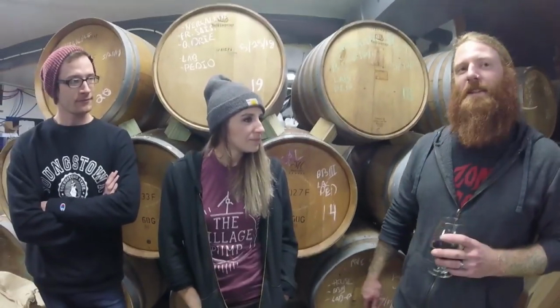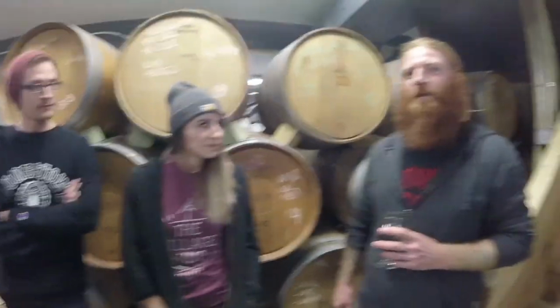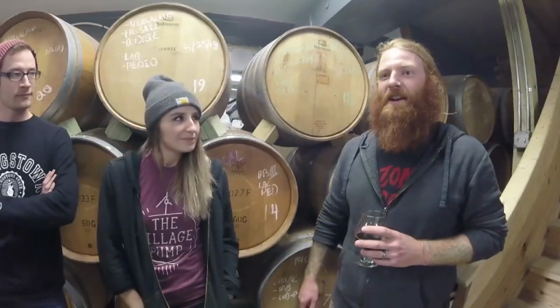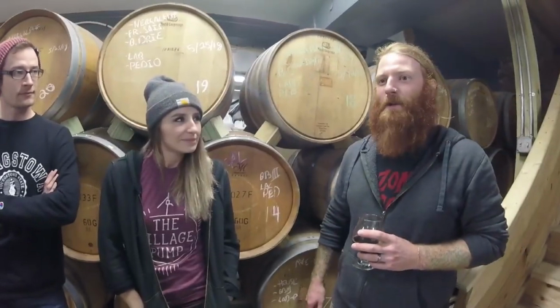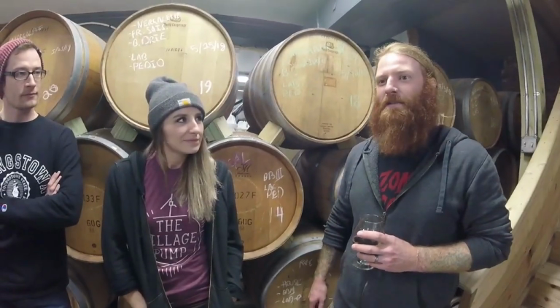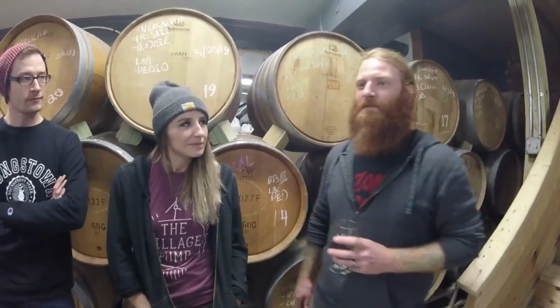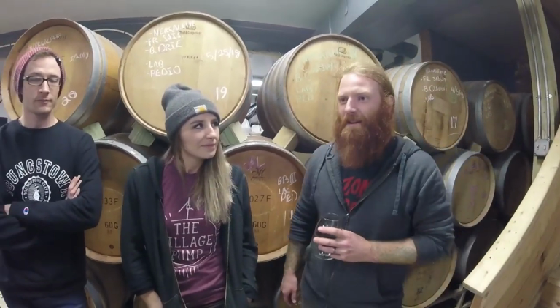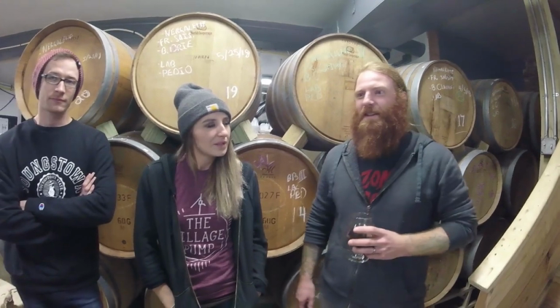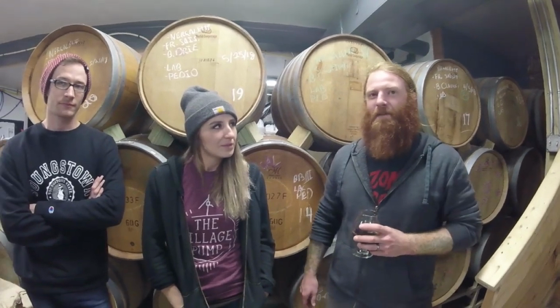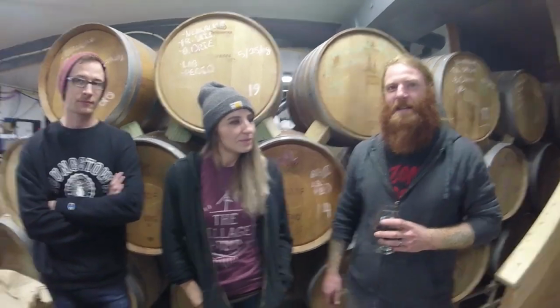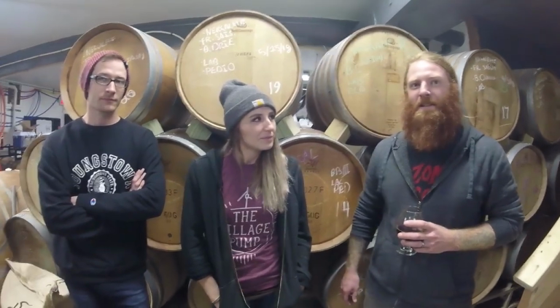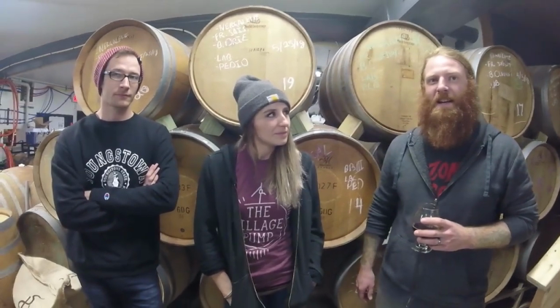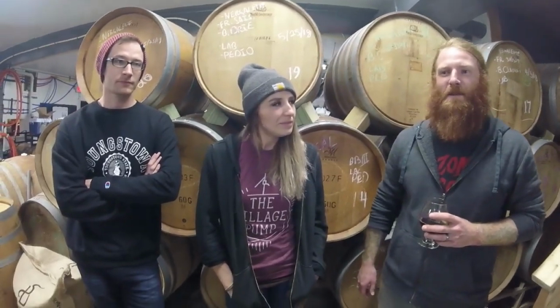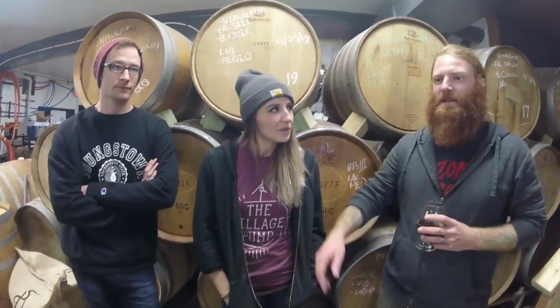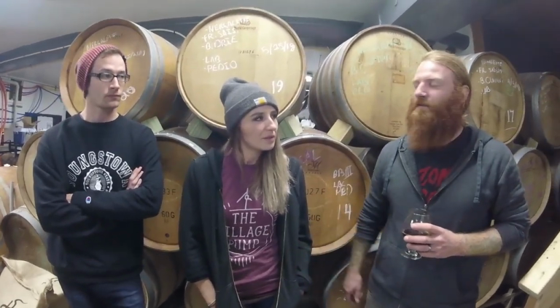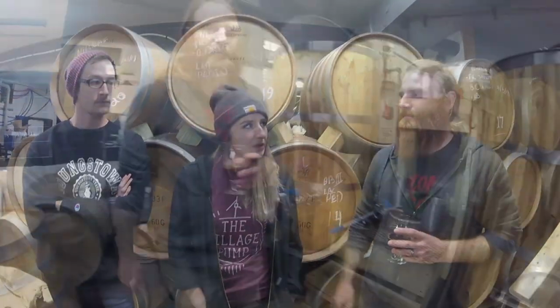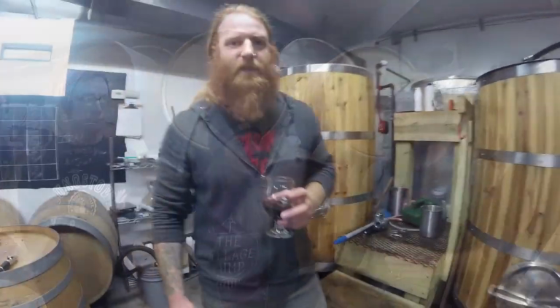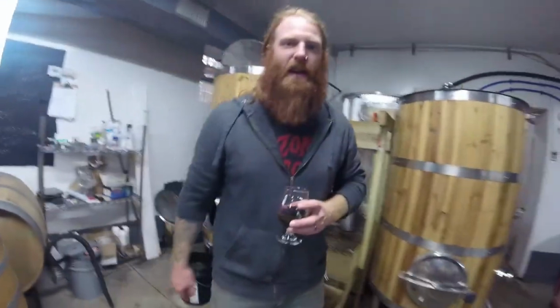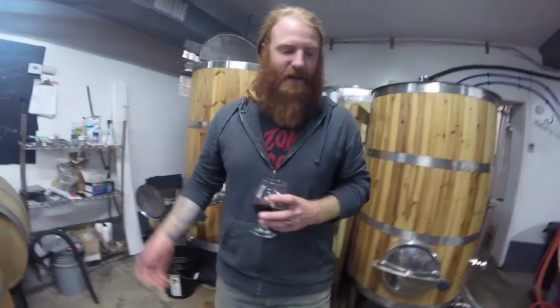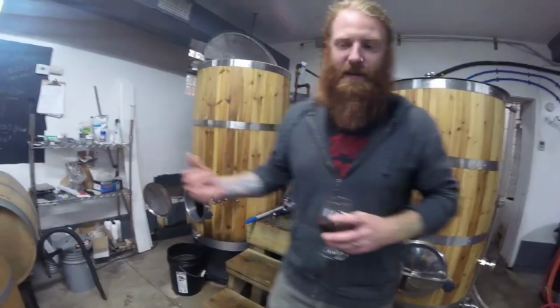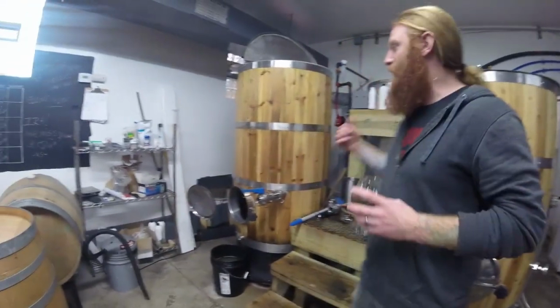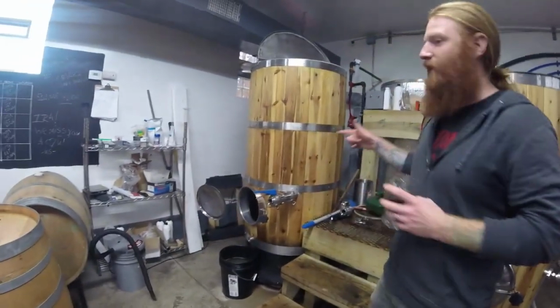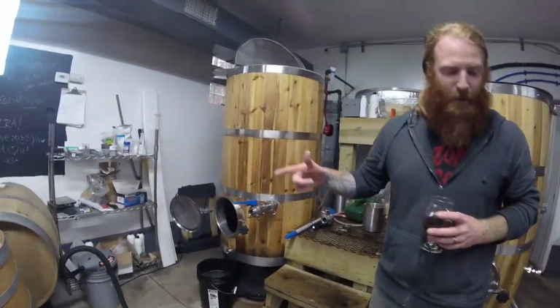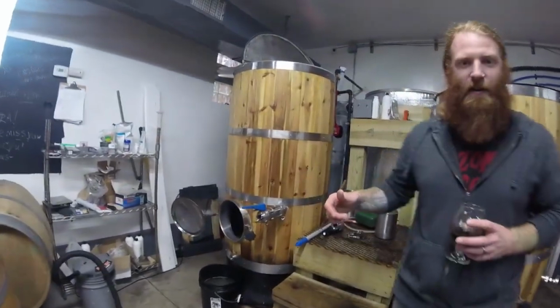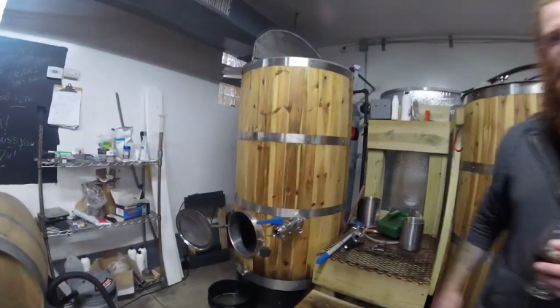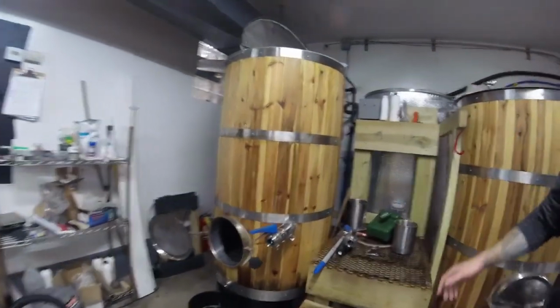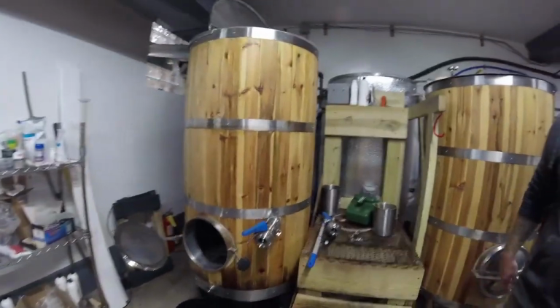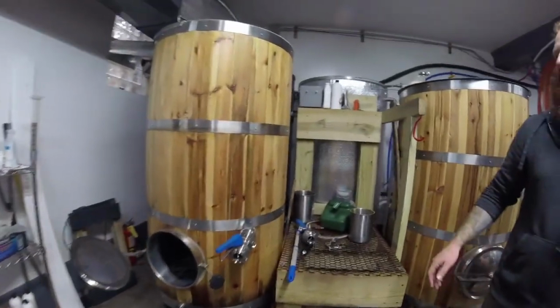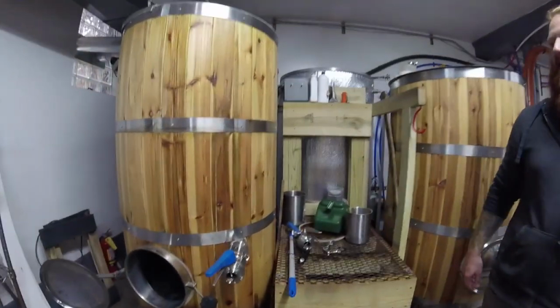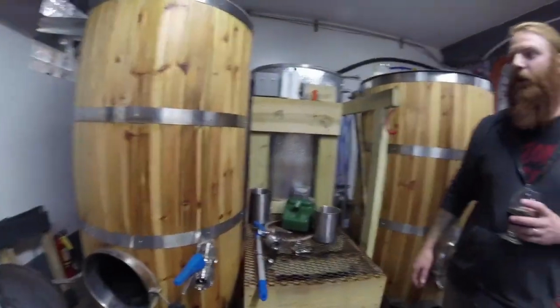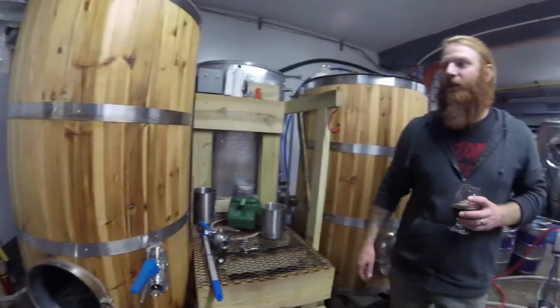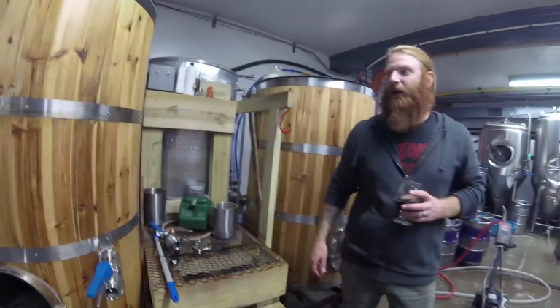We're trying to do a bunch of wild, sour fermentations — doing a bunch of weird stuff. This is the actual brew house here I put together over the years. It's basically a four-barrel brew house.